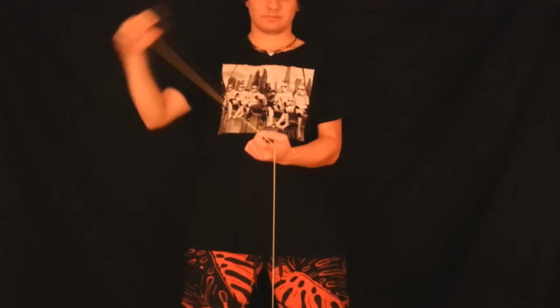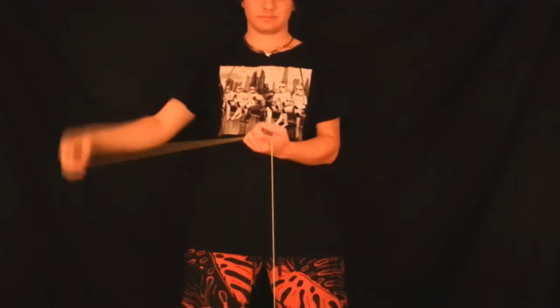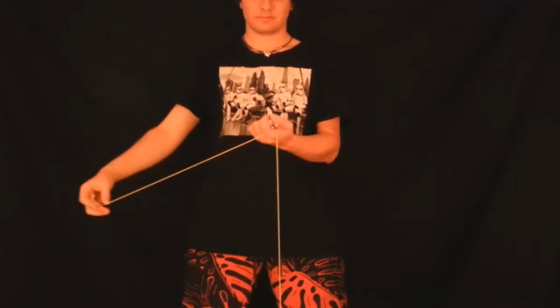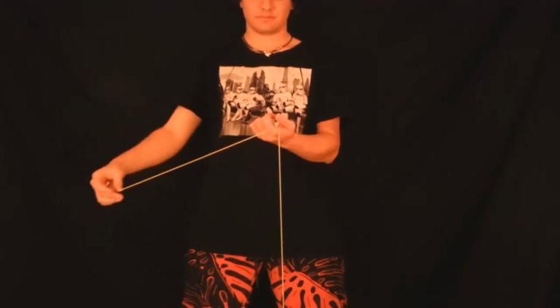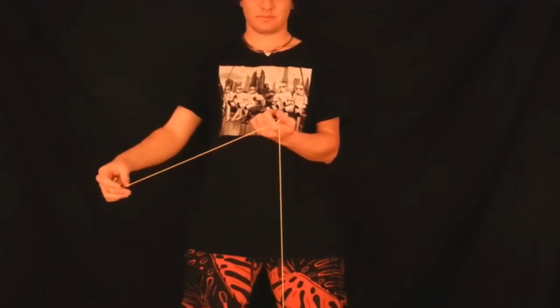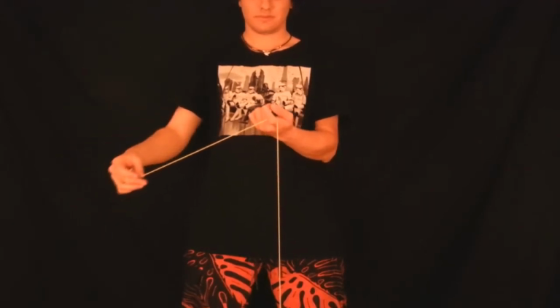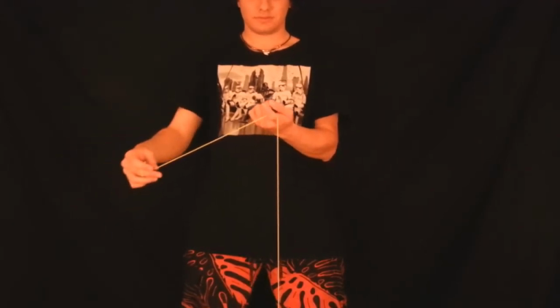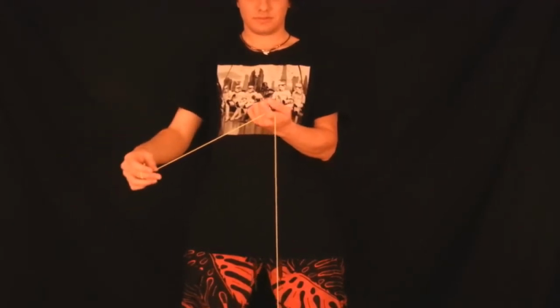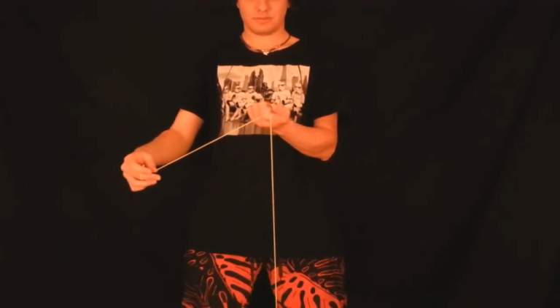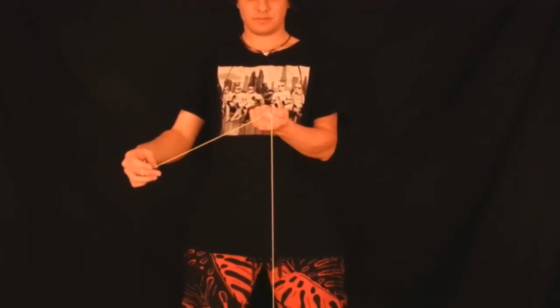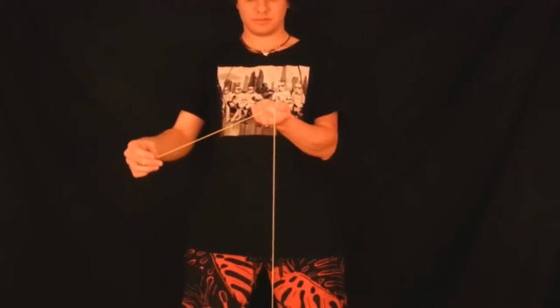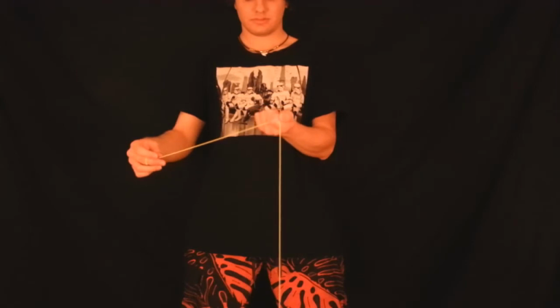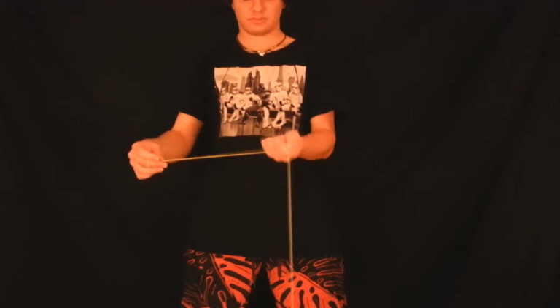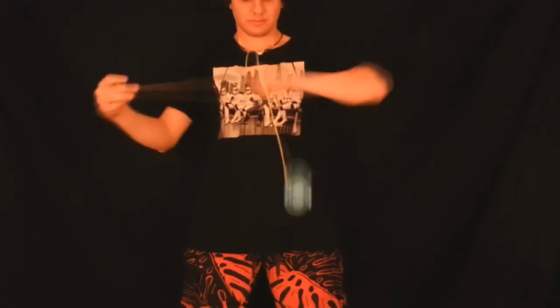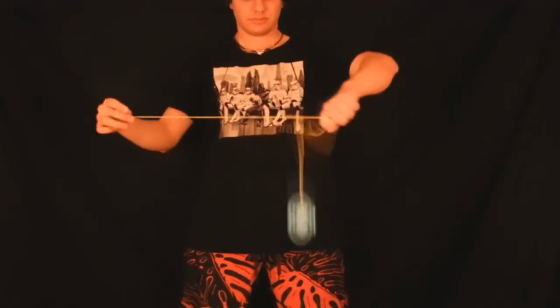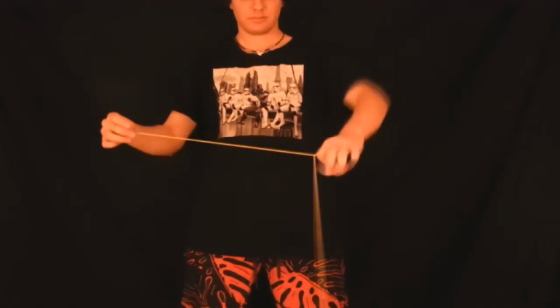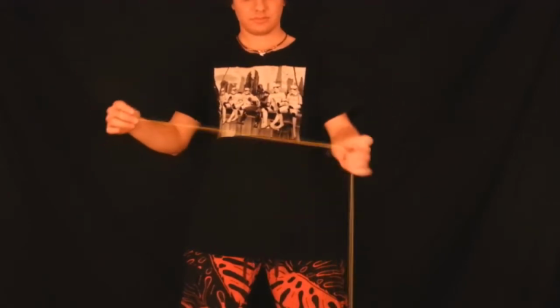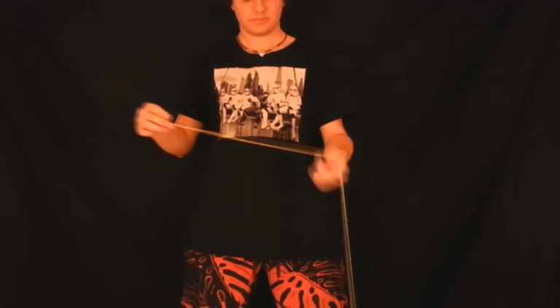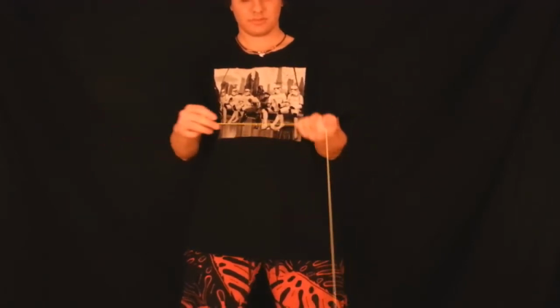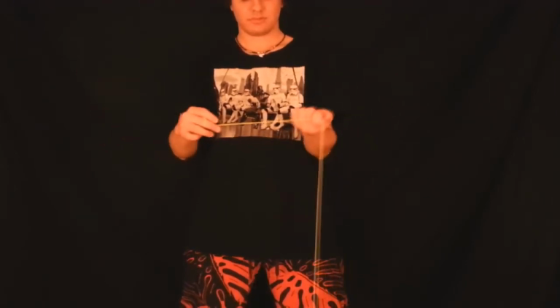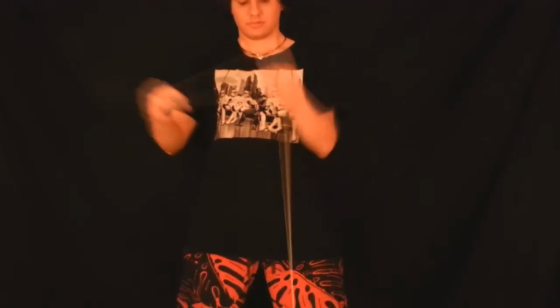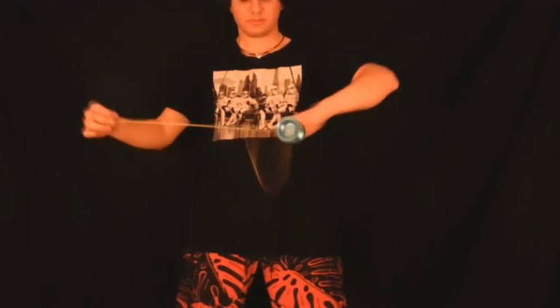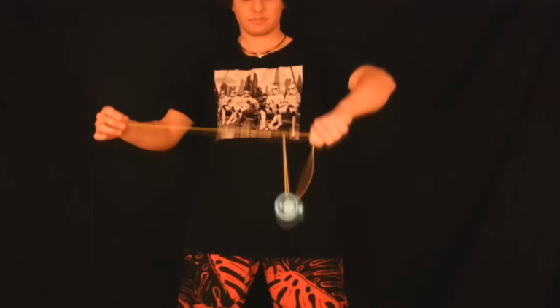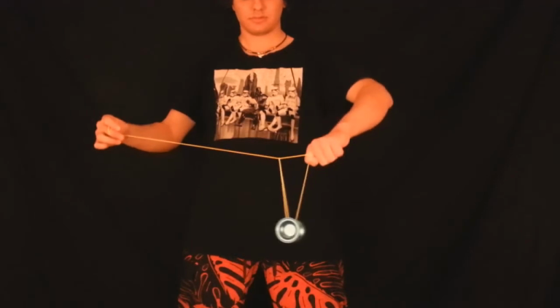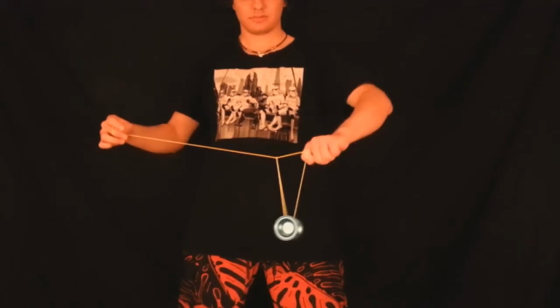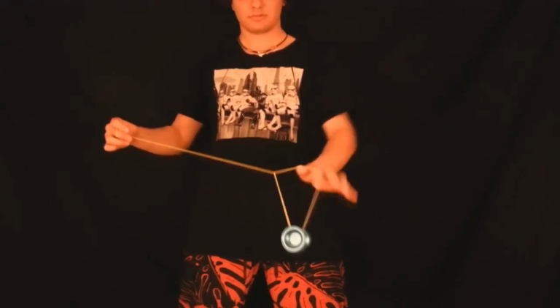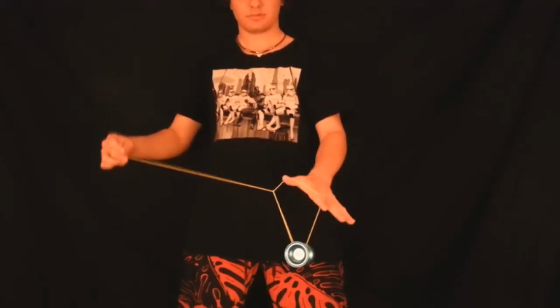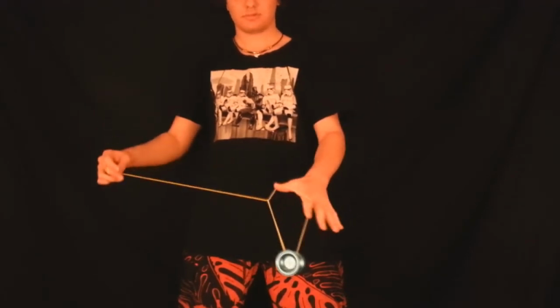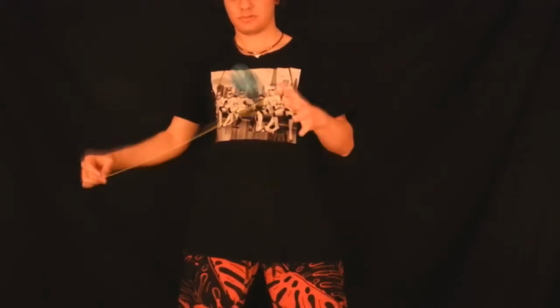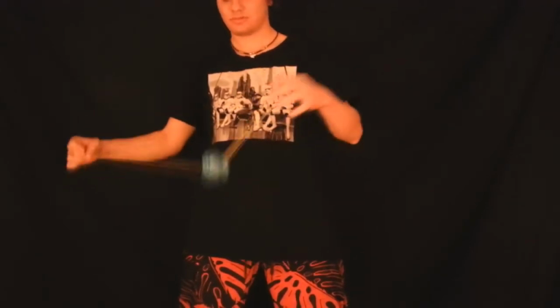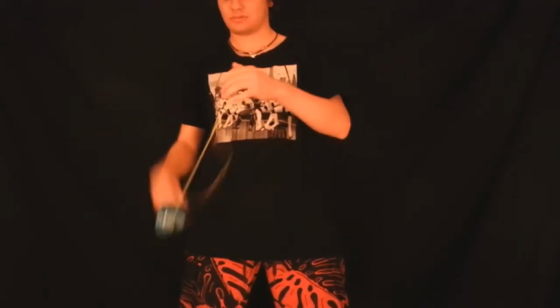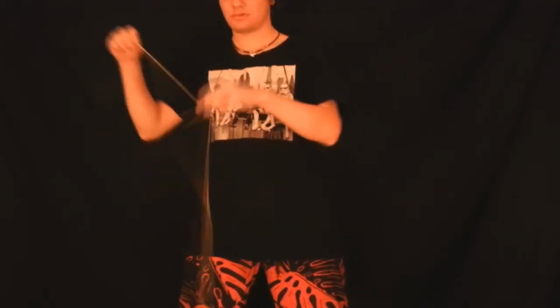My non-throw hand palm is facing towards the ceiling. I crinkle my non-throw hand pointer finger, pop up the Yo-Yo, and then watch as my non-throw hand arm actually twists — and that creates the whip that hooks into the Yo-Yo. And that's really all this element is.